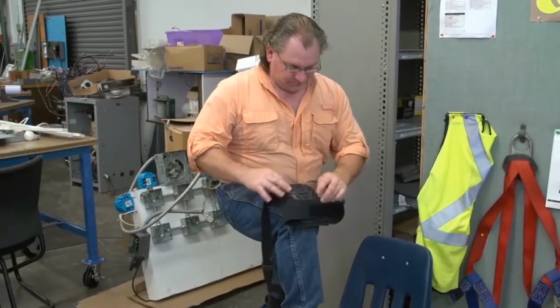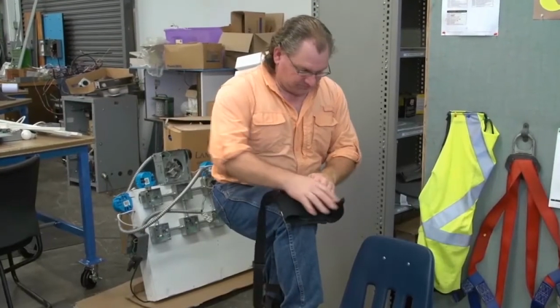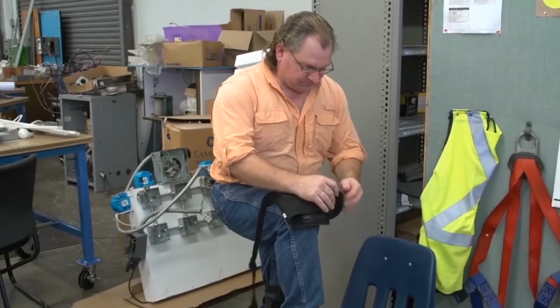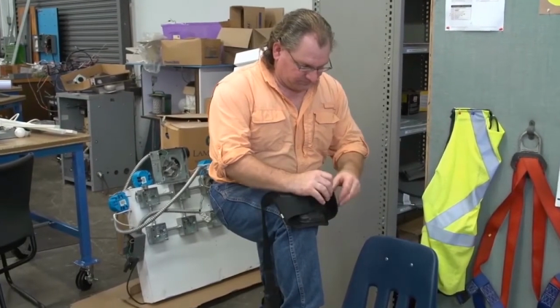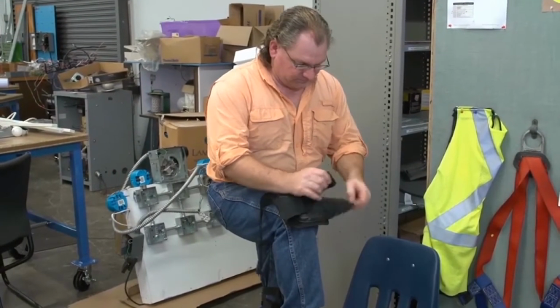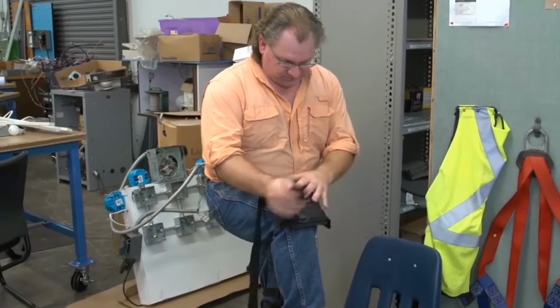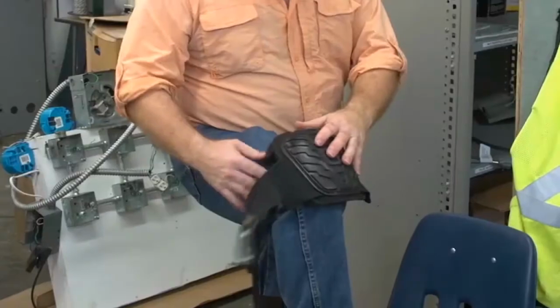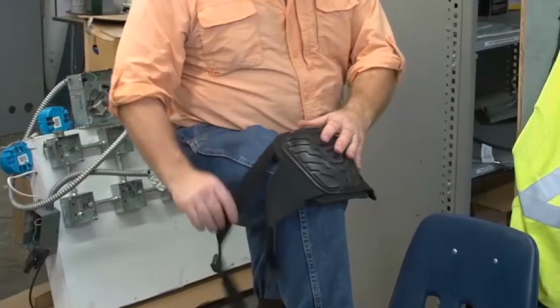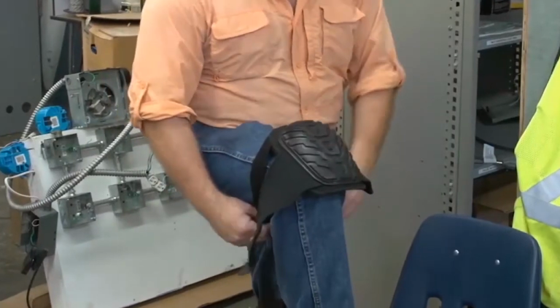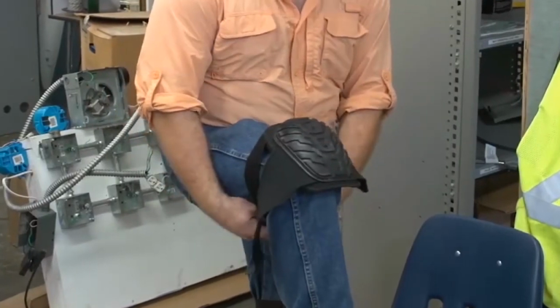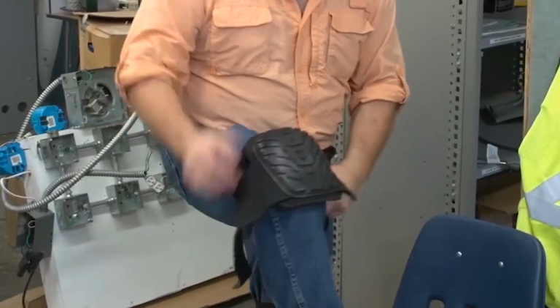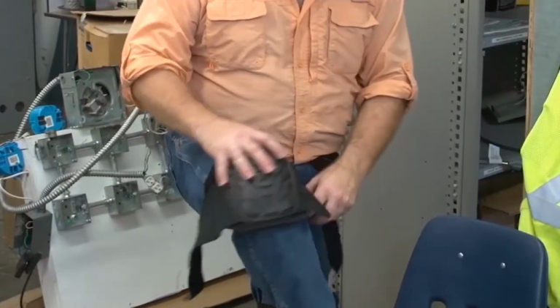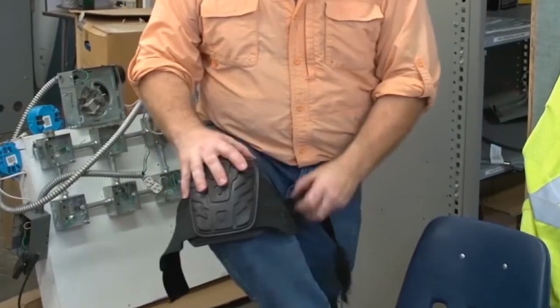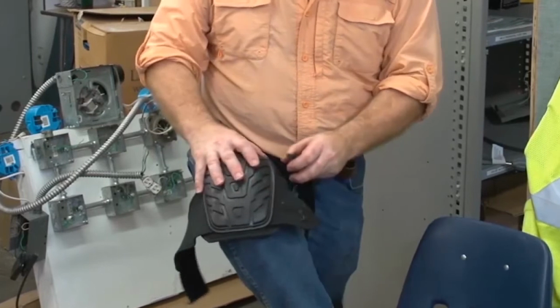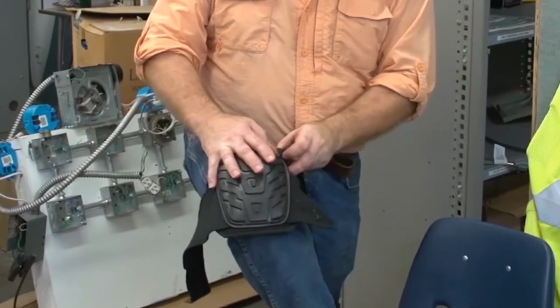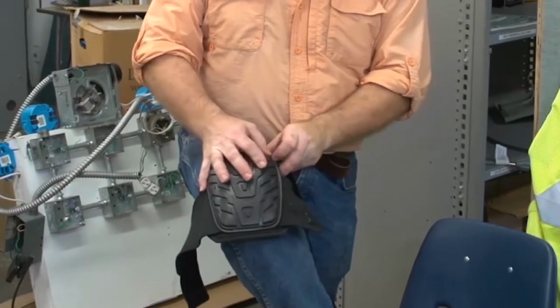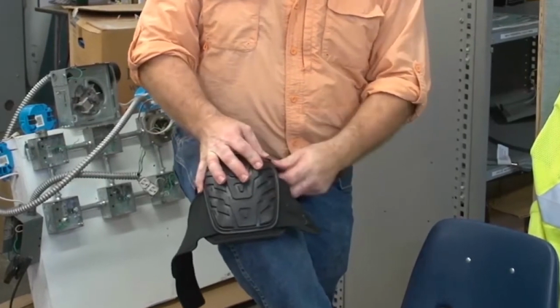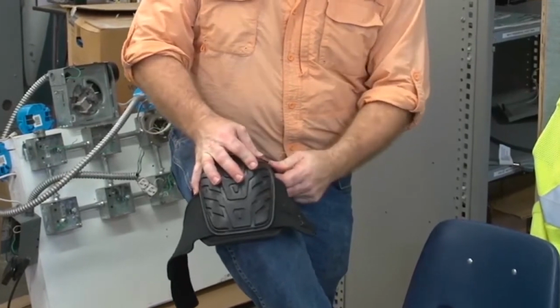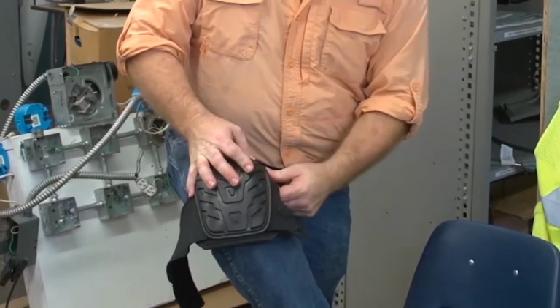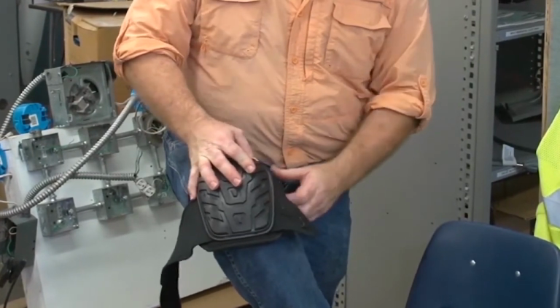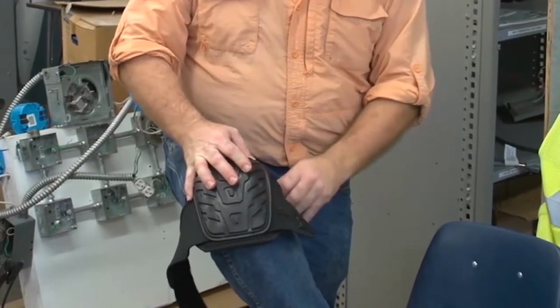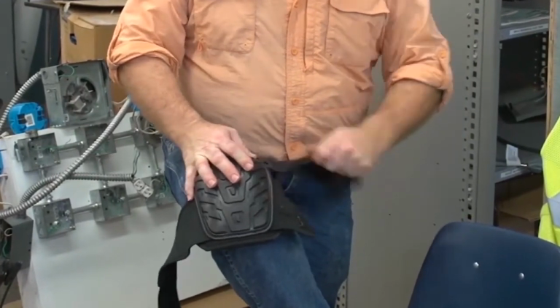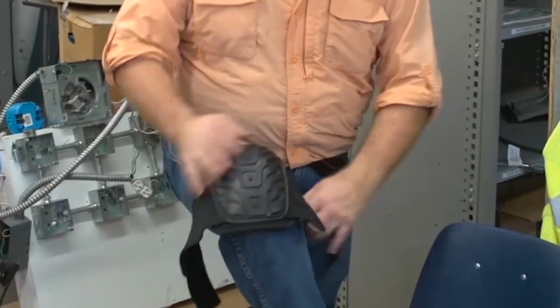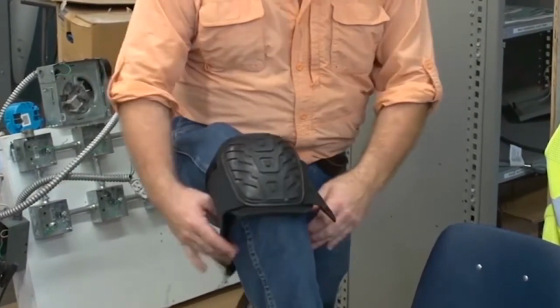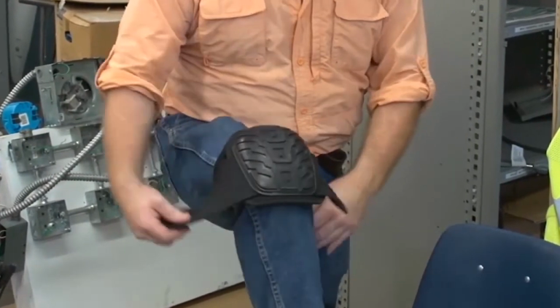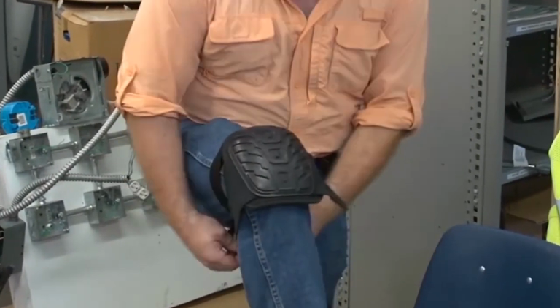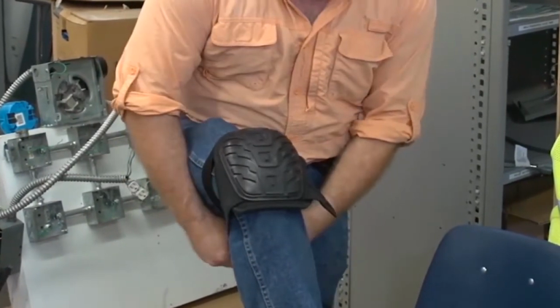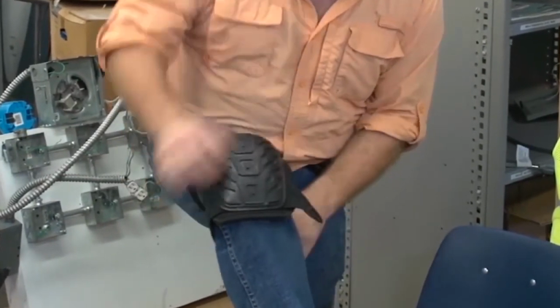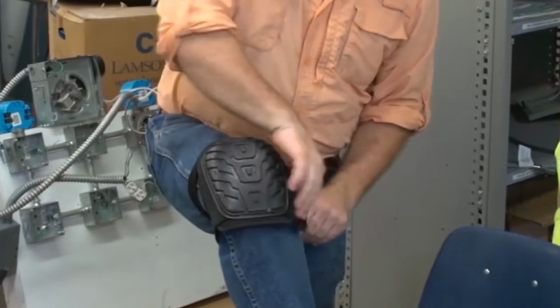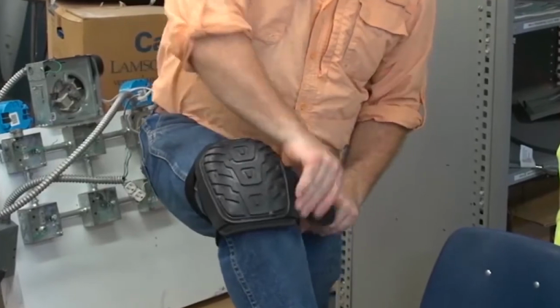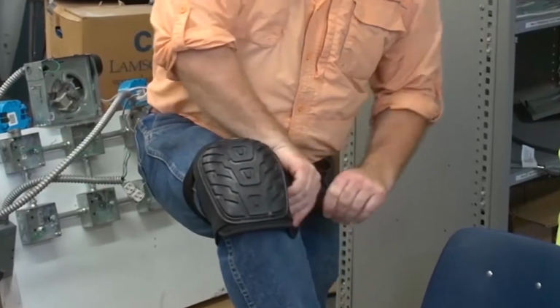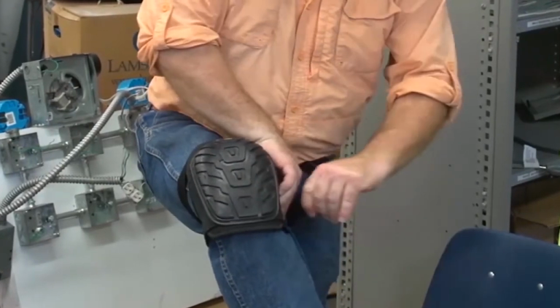Kneepads should be securely fastened with one or two straps around the back of the knee and protect the entire kneecap. The cost of ANSI approved knee pads is $25 to $80.